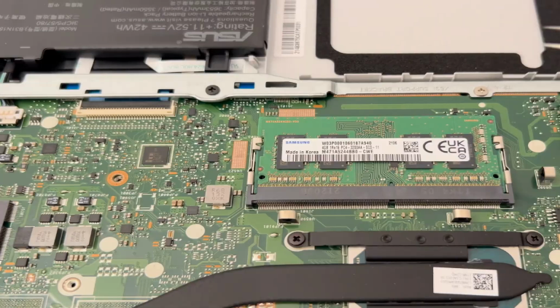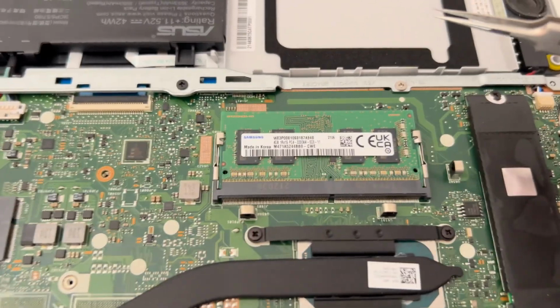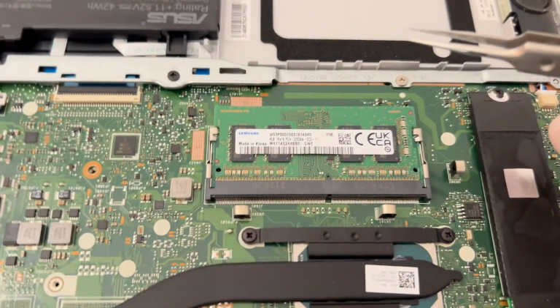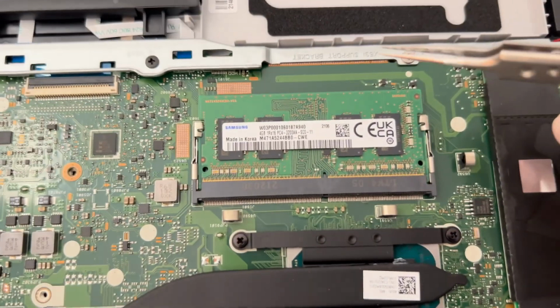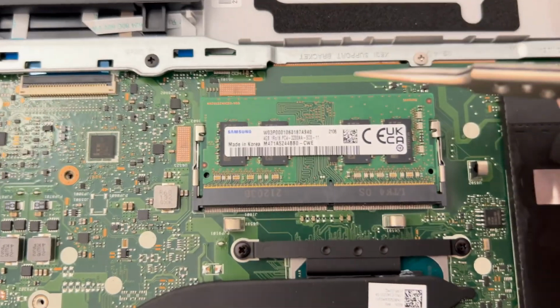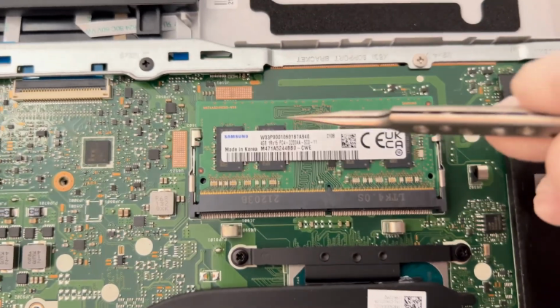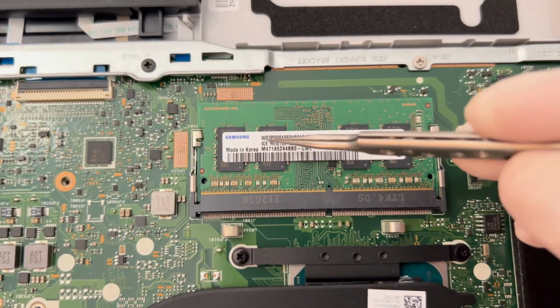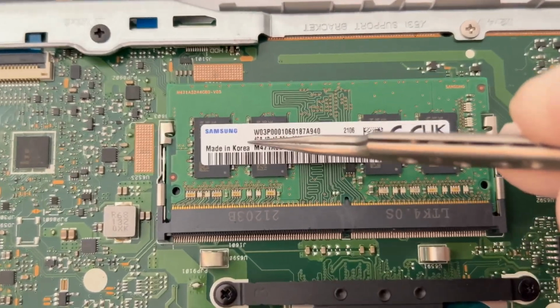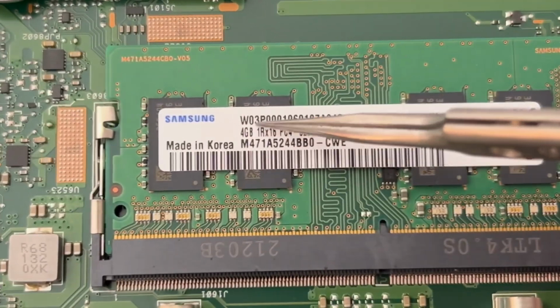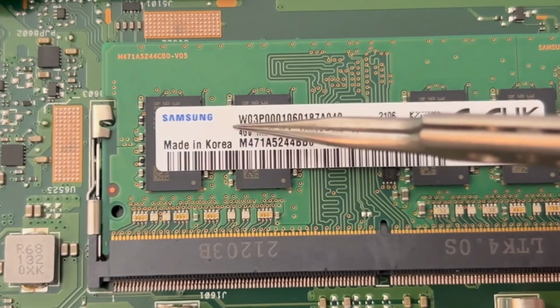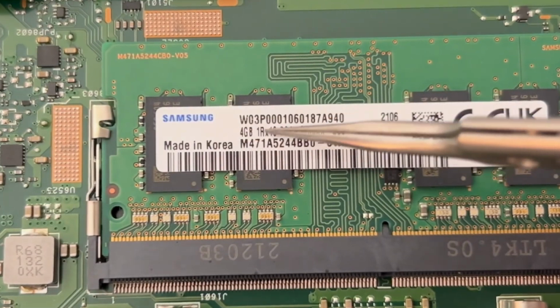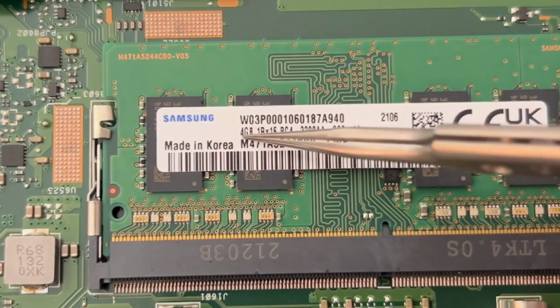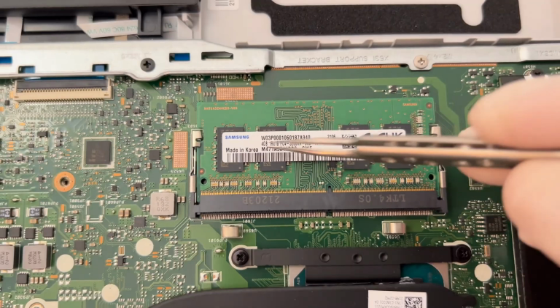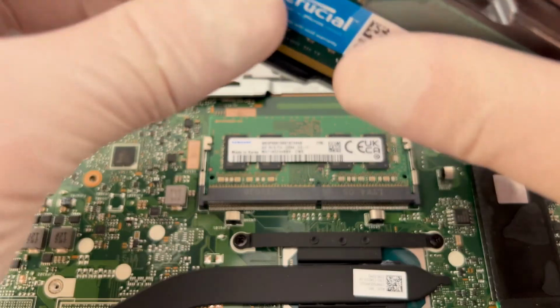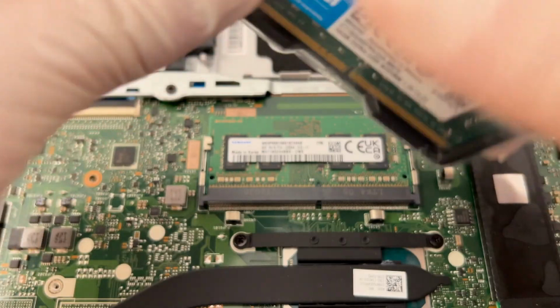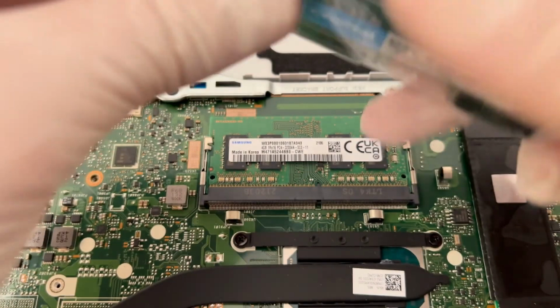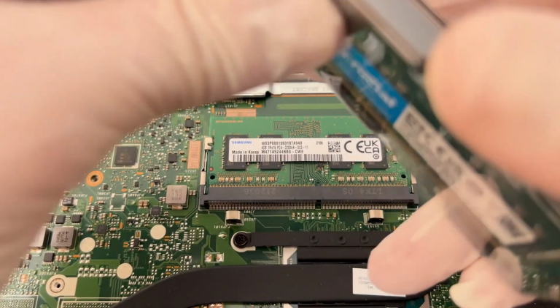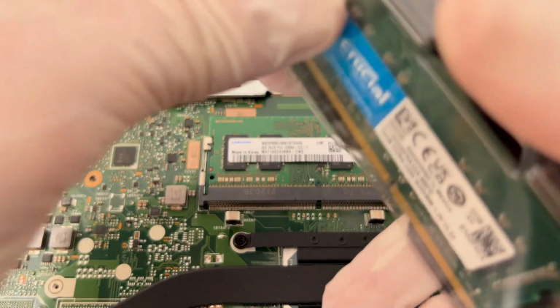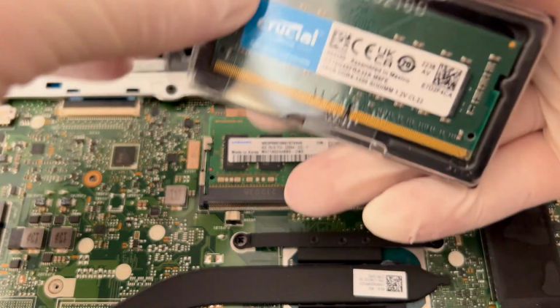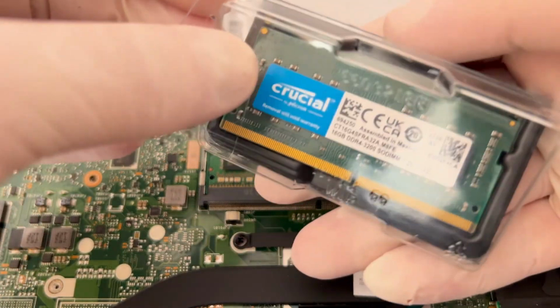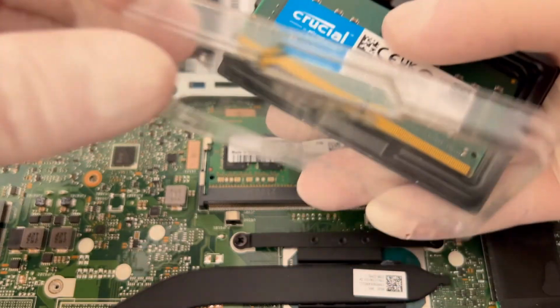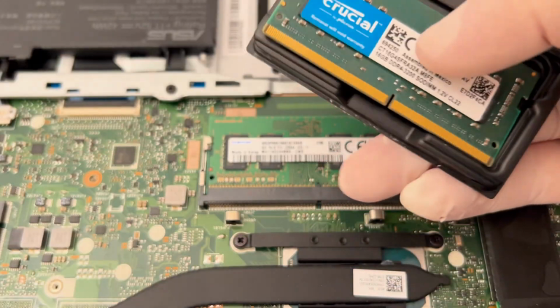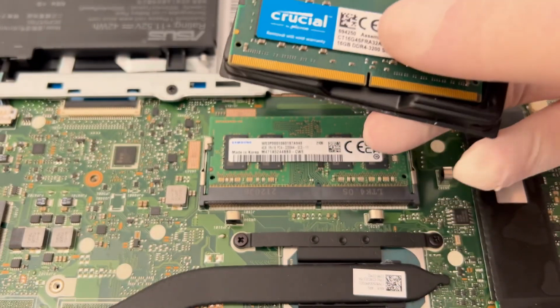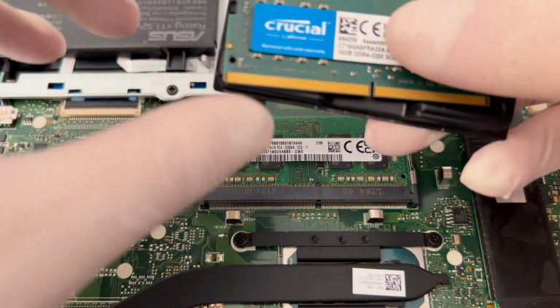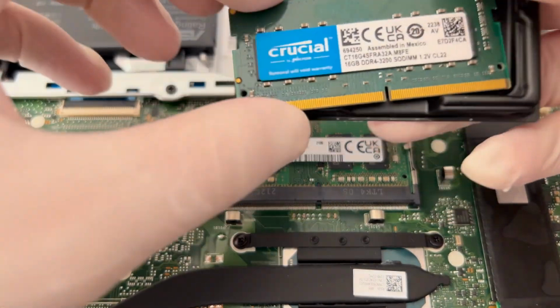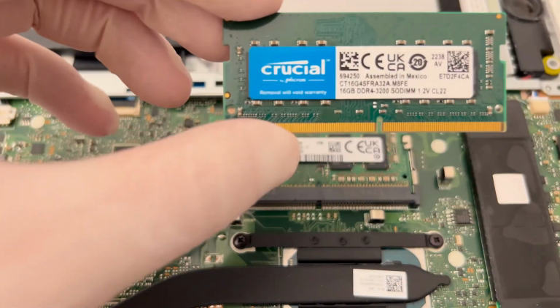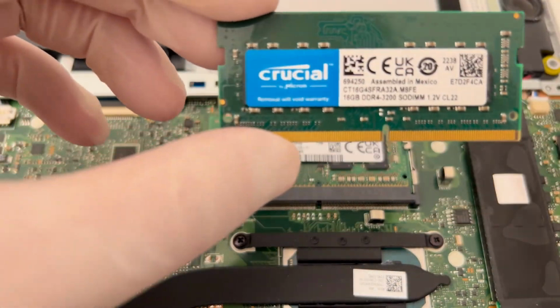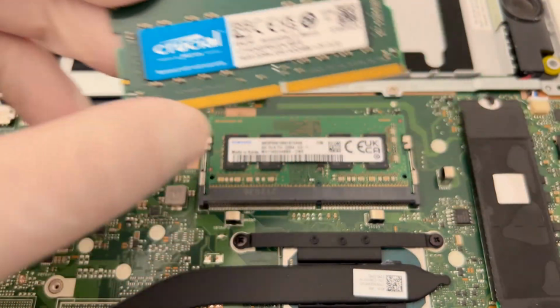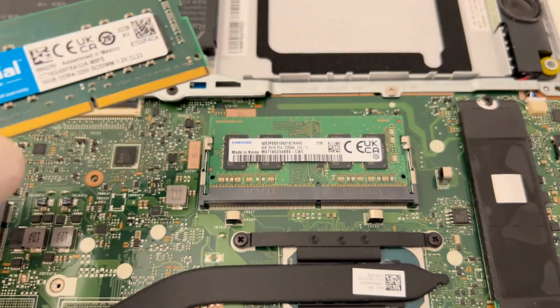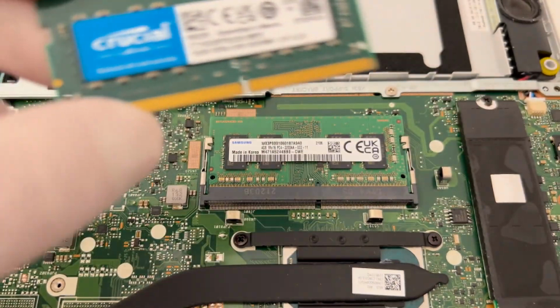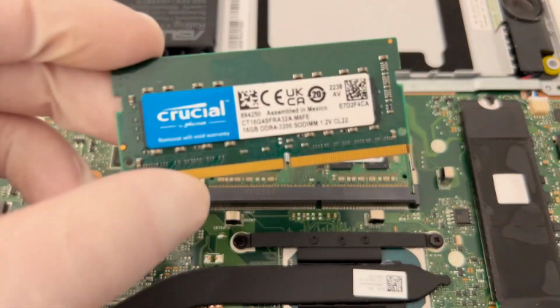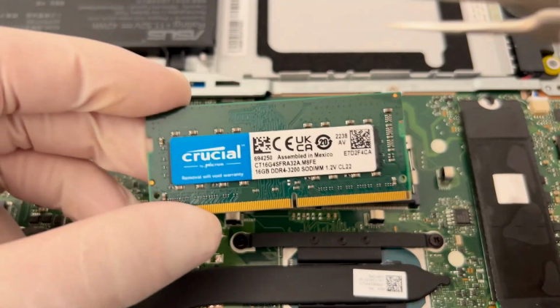As you can see, the RAM memory installed from the factory has 4GB and is removable. The device also has a 4GB memory on the opposite side that is welded to the motherboard. Since I only have one available slot, I prepared this memory of 16GB.